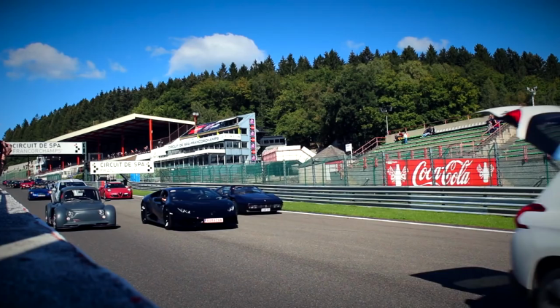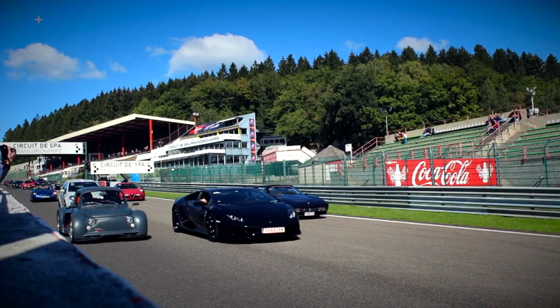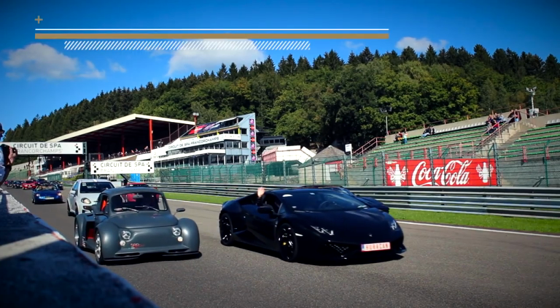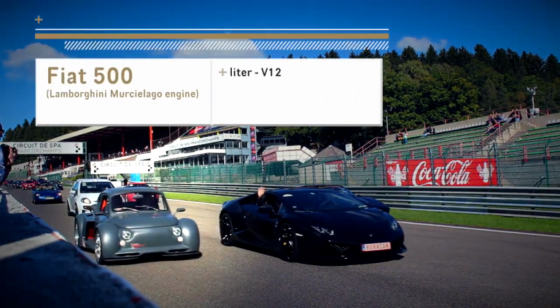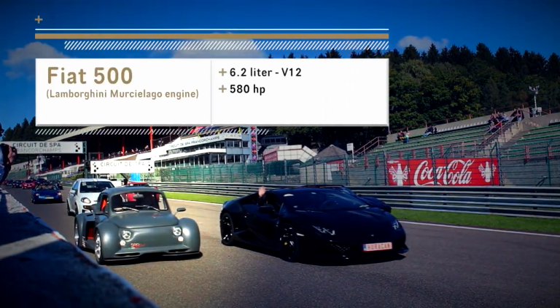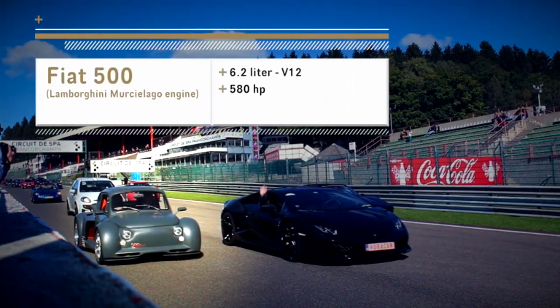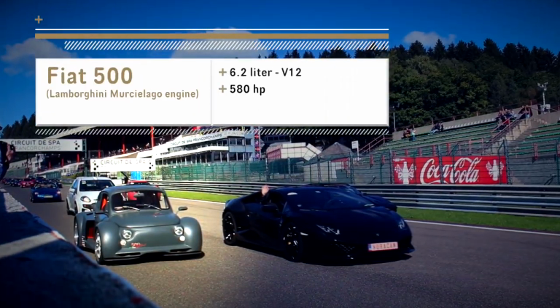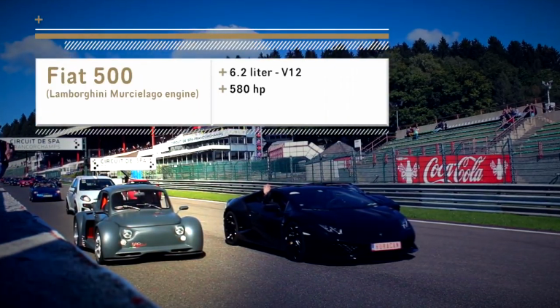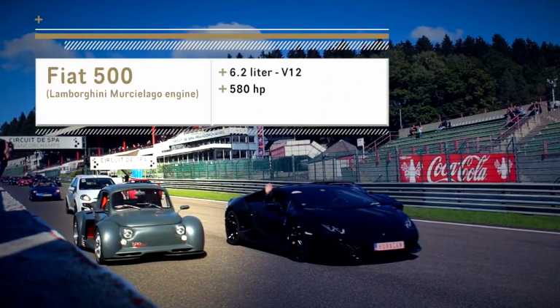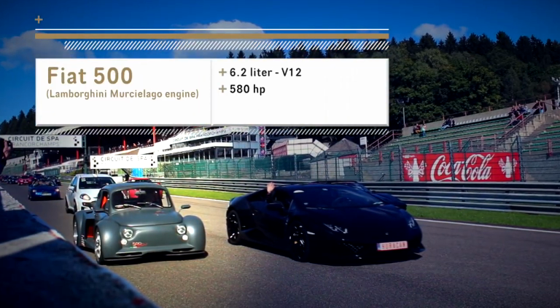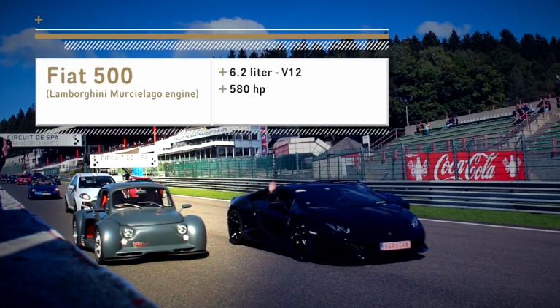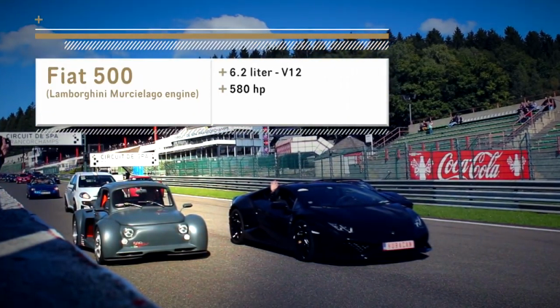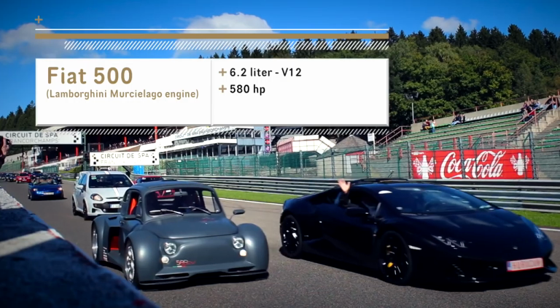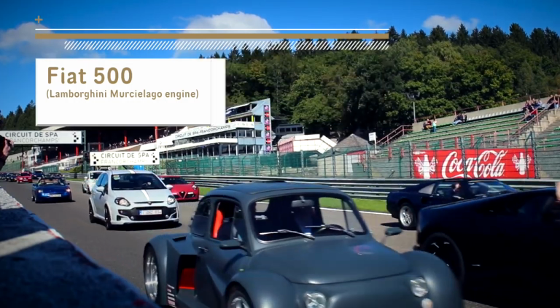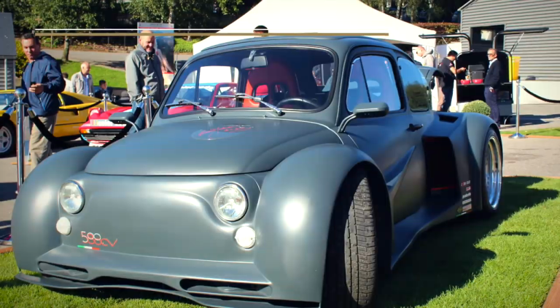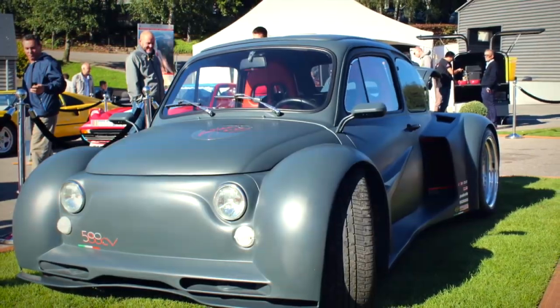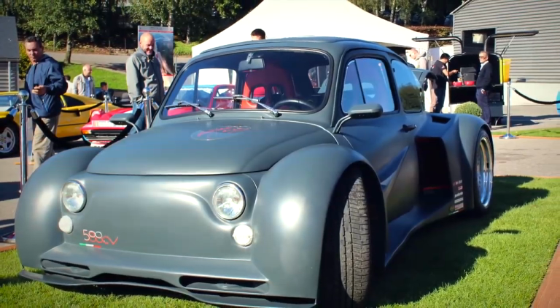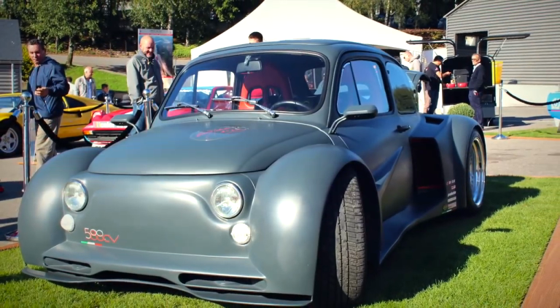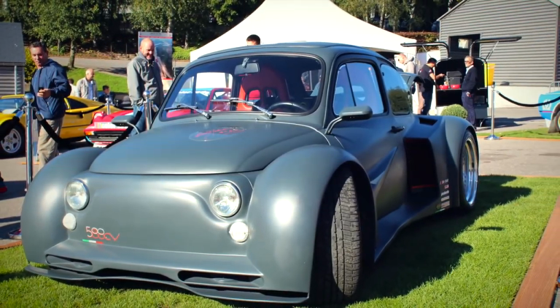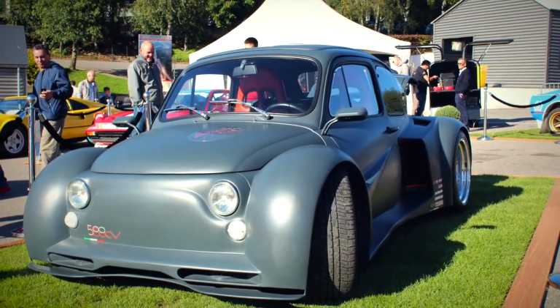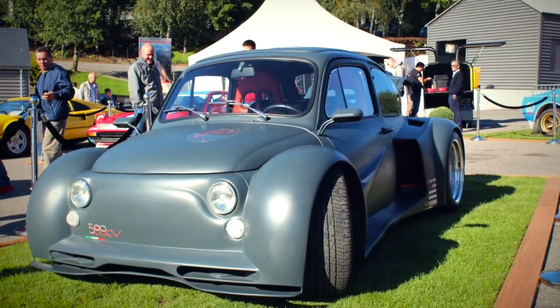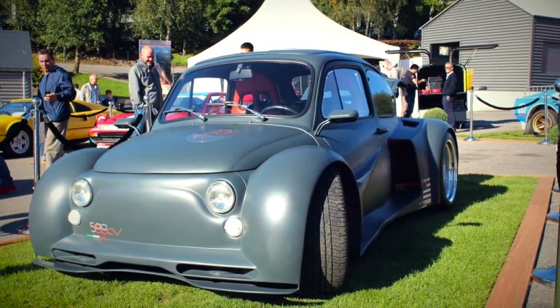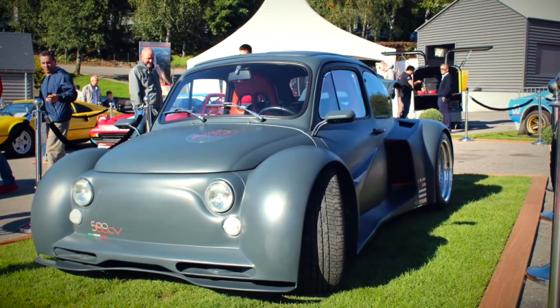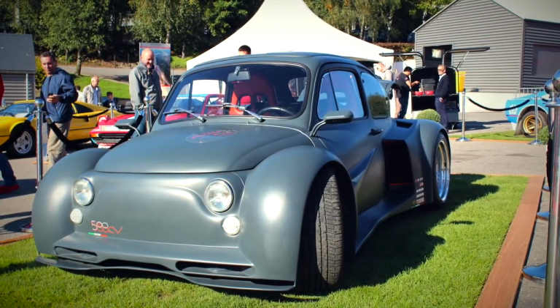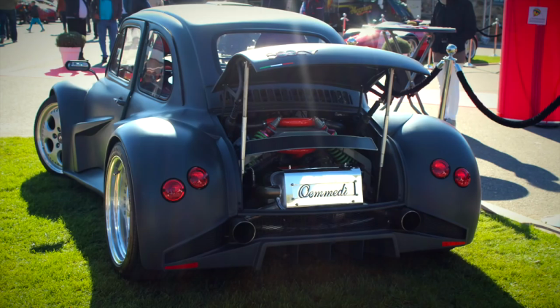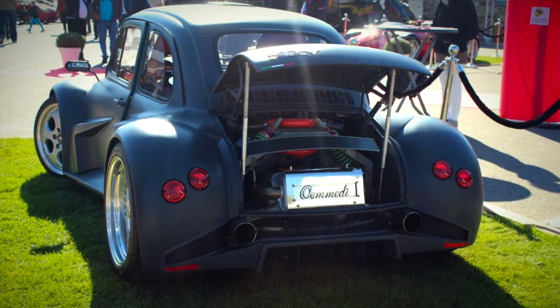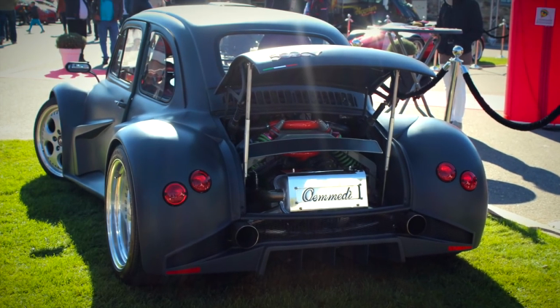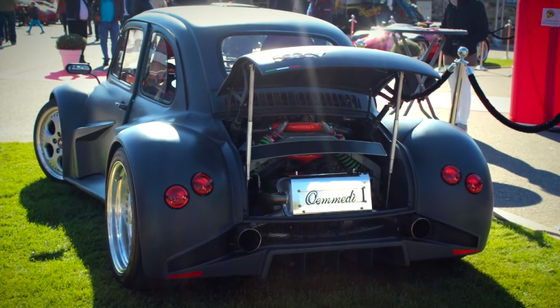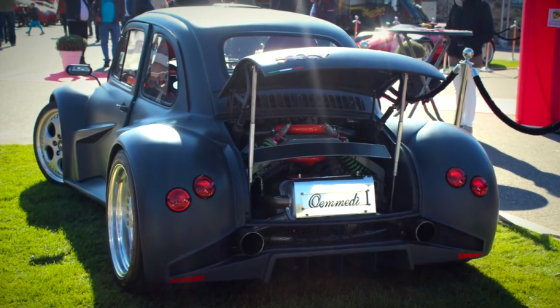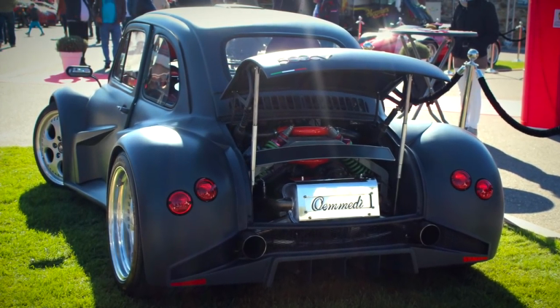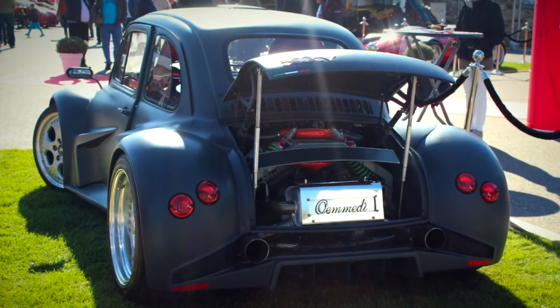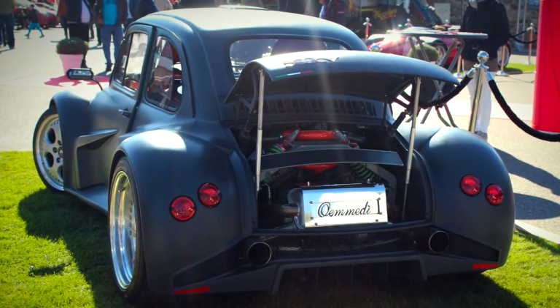In second place, we've chosen this custom Fiat 500 that actually makes well over 500hp. This particular car was fitted with a 6.2-litre V12 engine from a Lamborghini Murcielago, which looks funny because it's way bigger than the actual car.